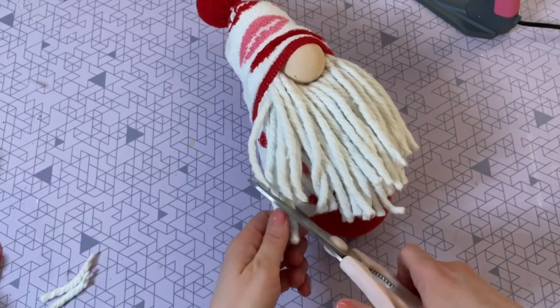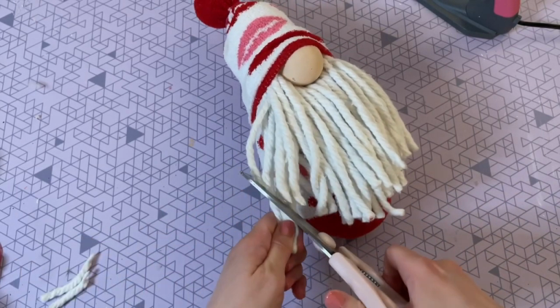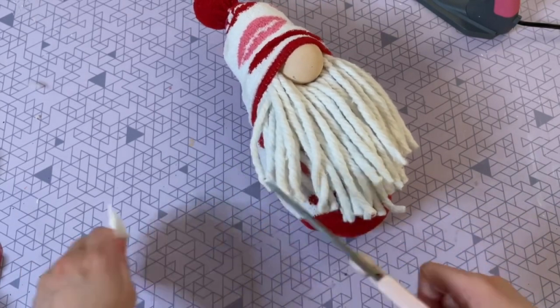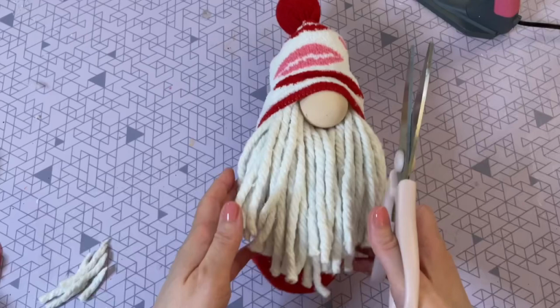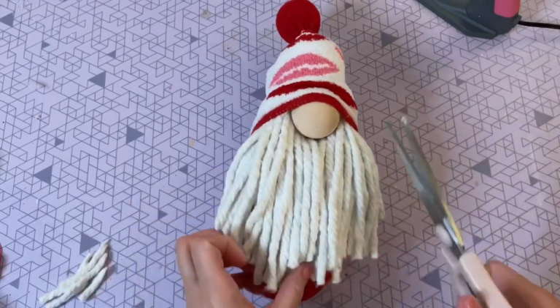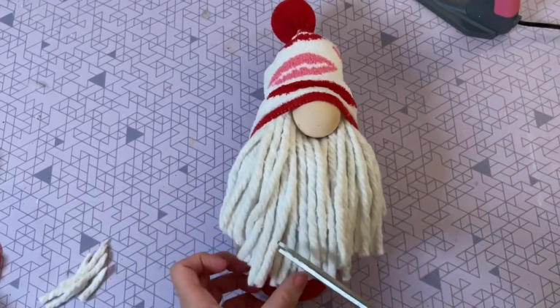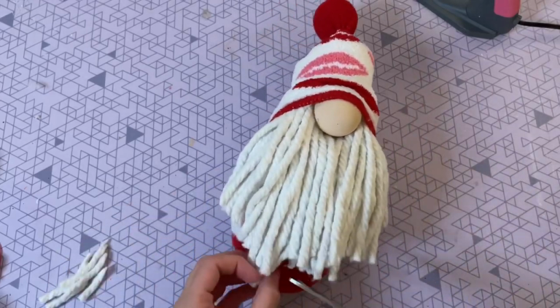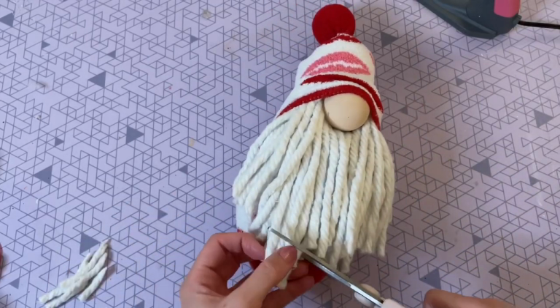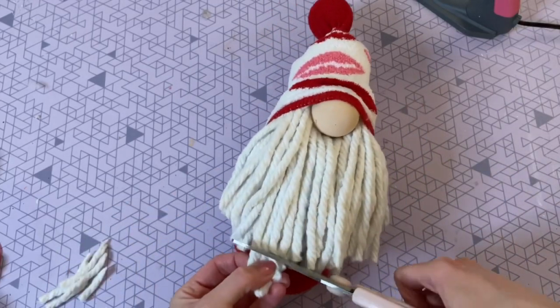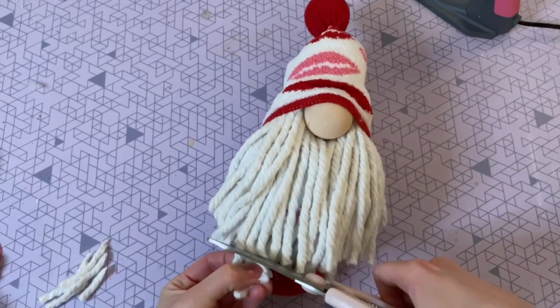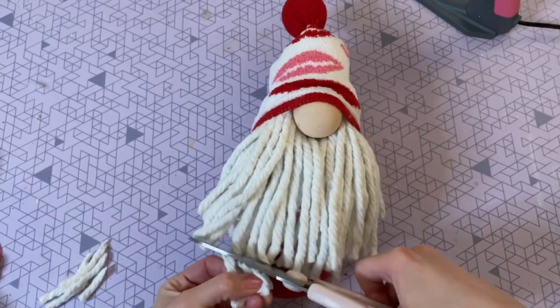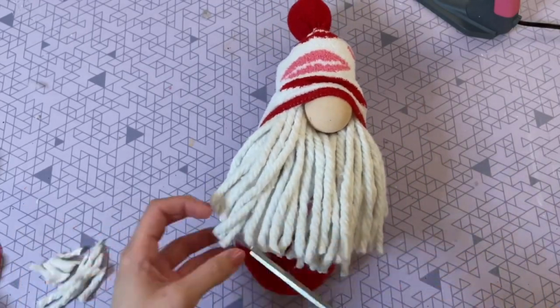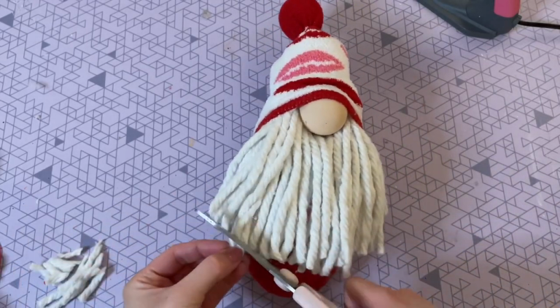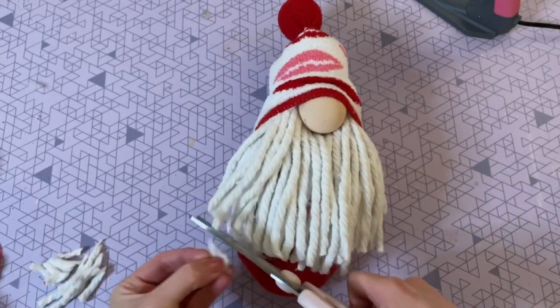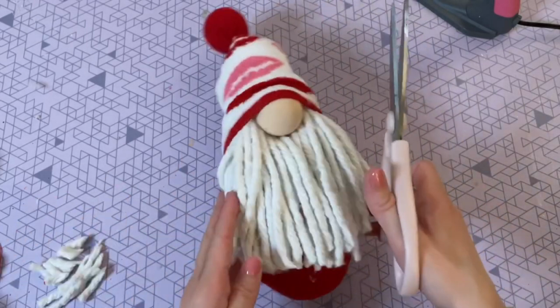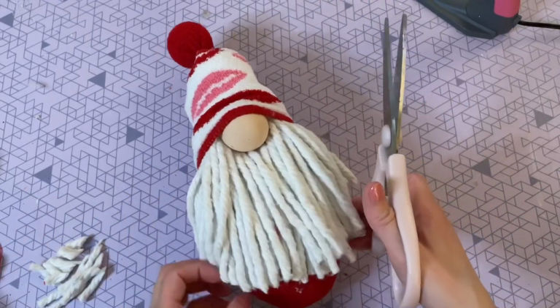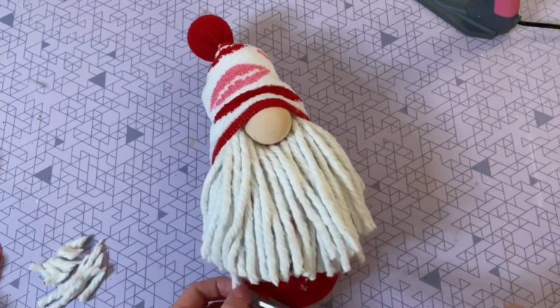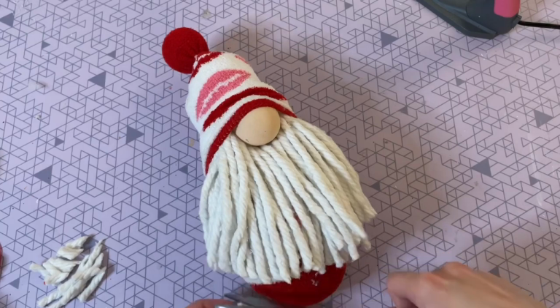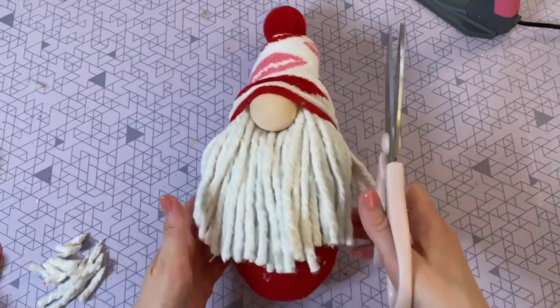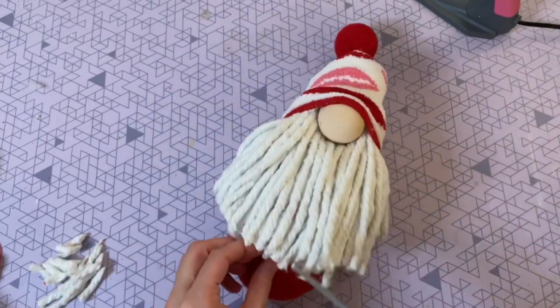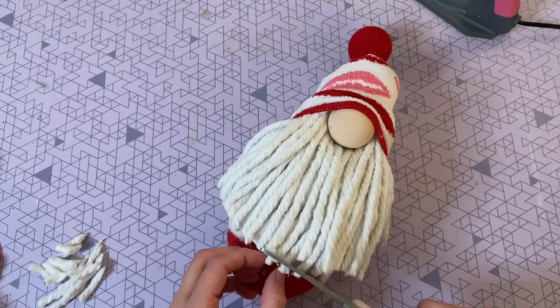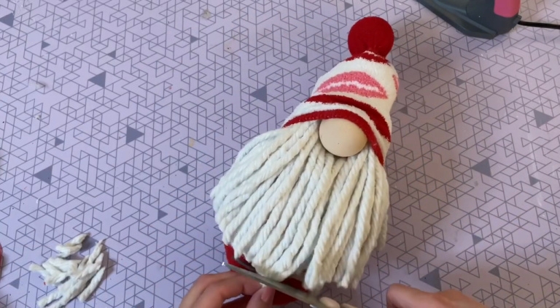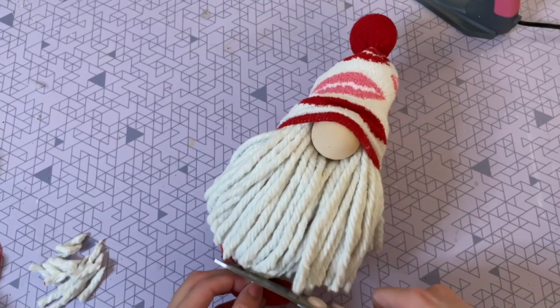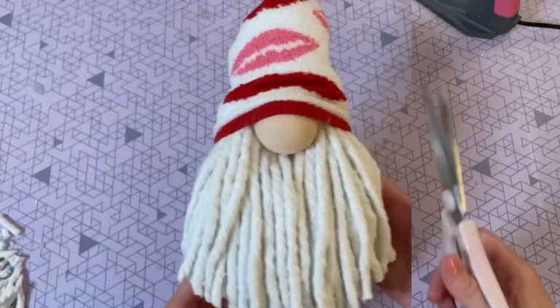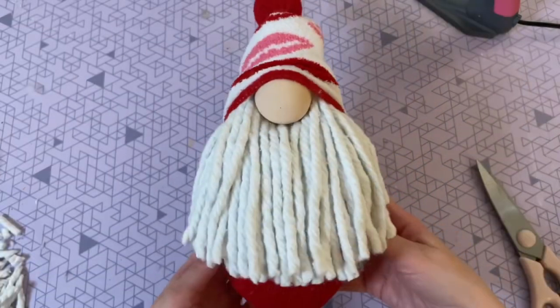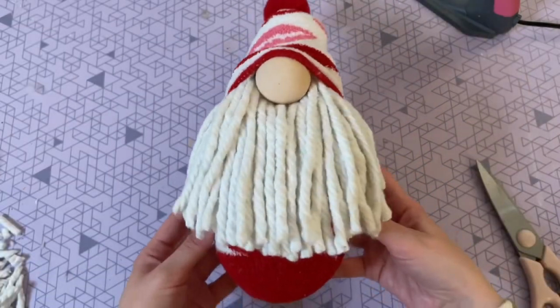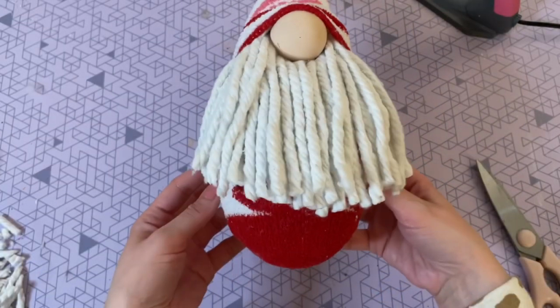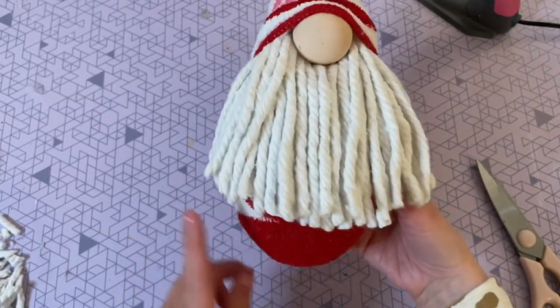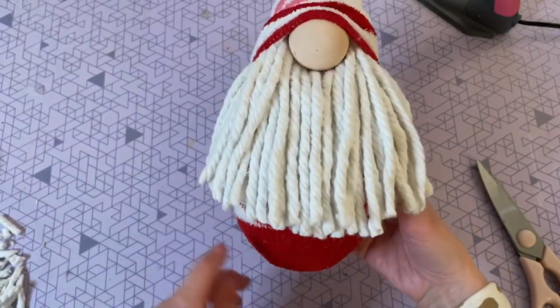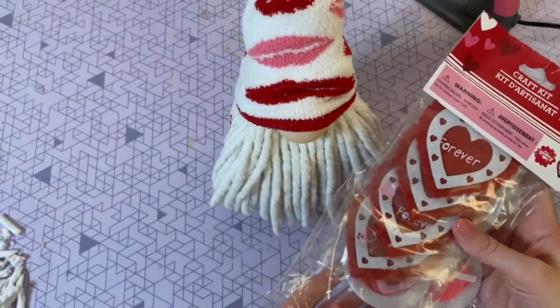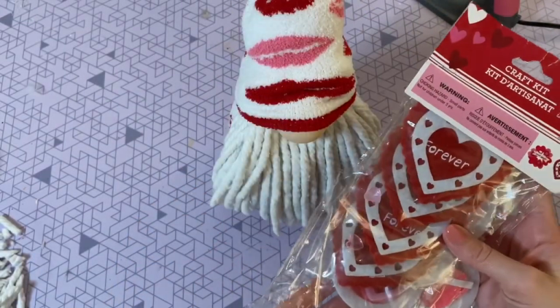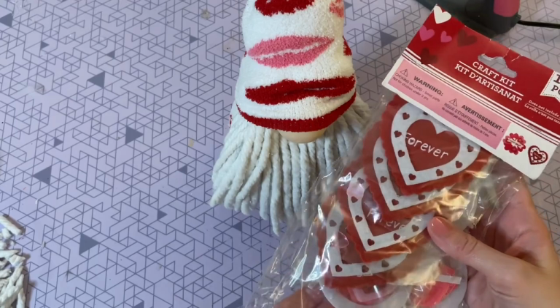Now I'm giving the beard a trim. I cut up the sides to taper it a little bit and make sure the bottom is nice and neat, giving it a curved shape. Here is the beard all trimmed.